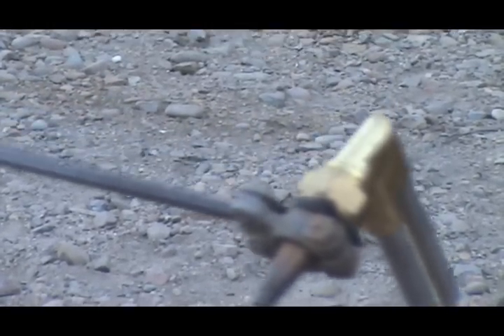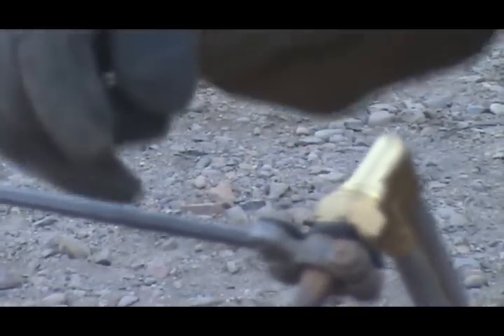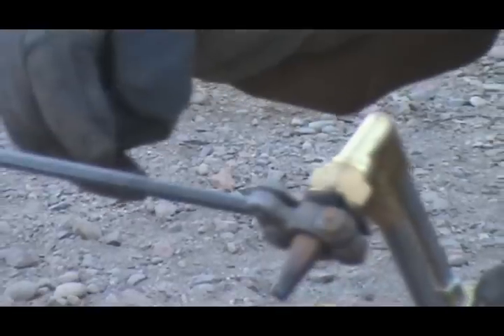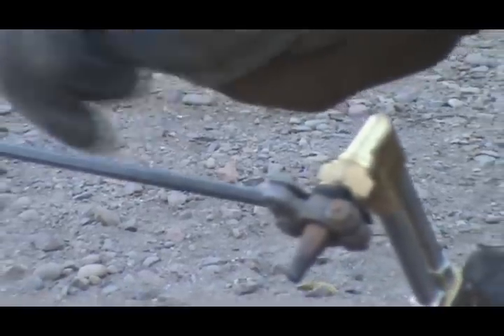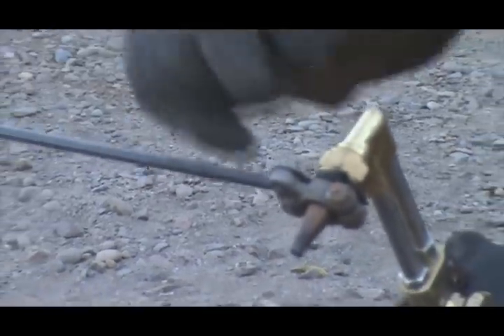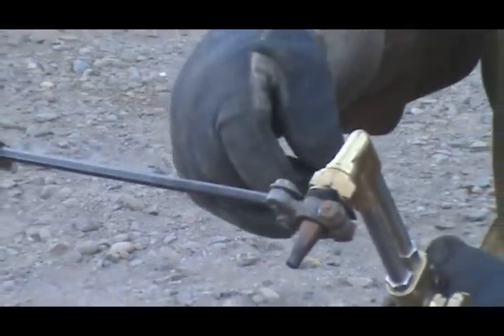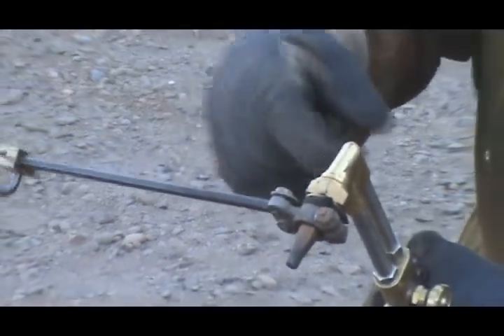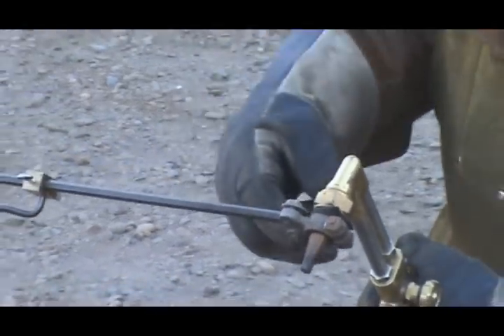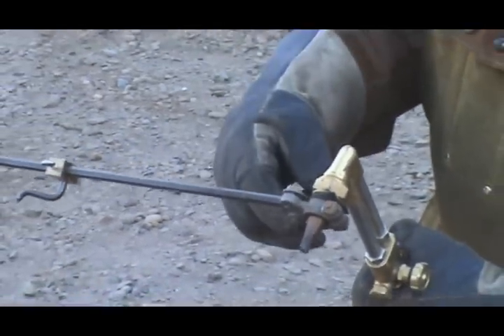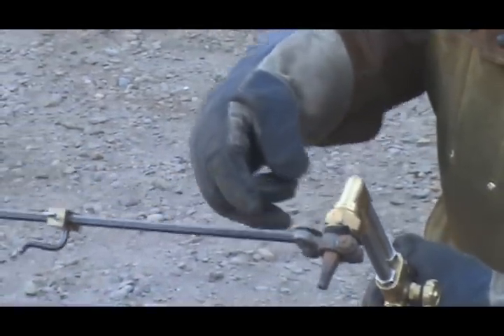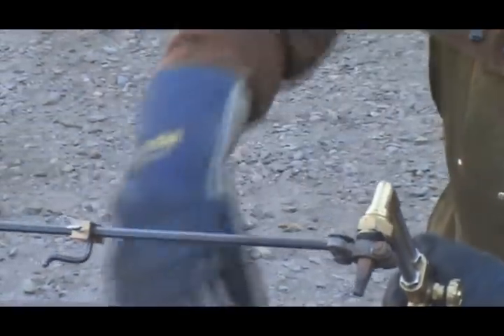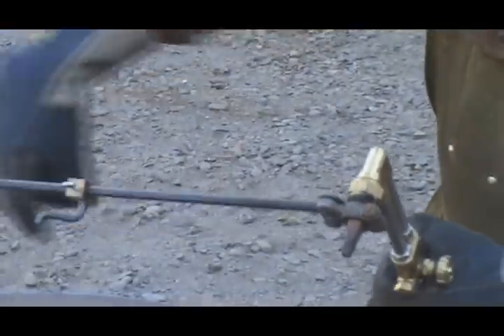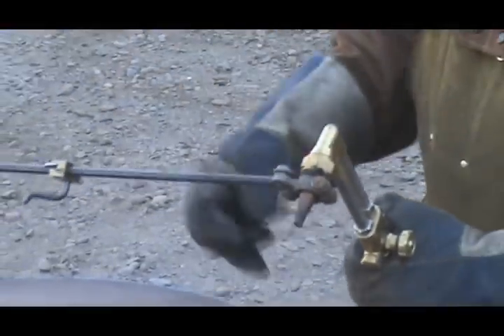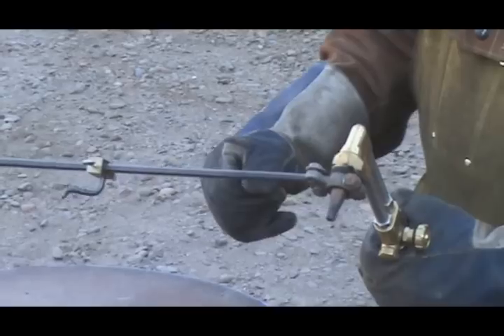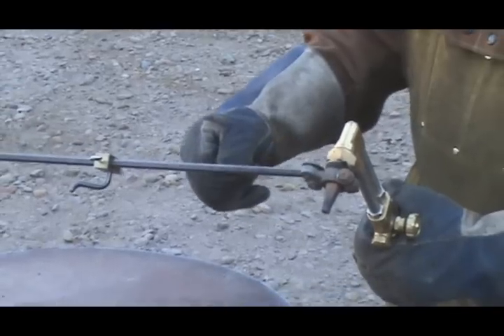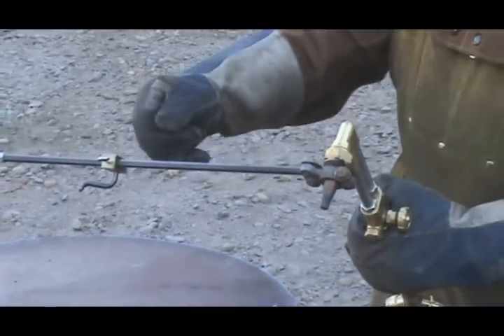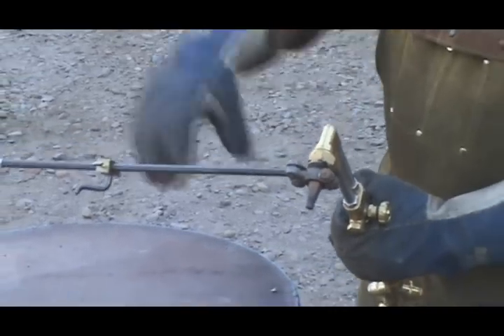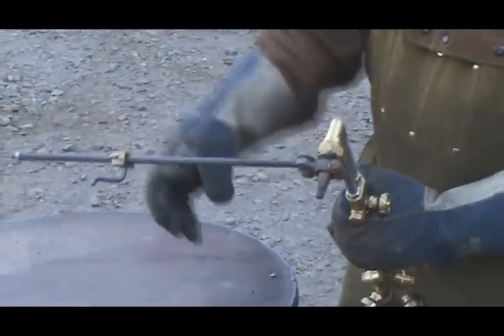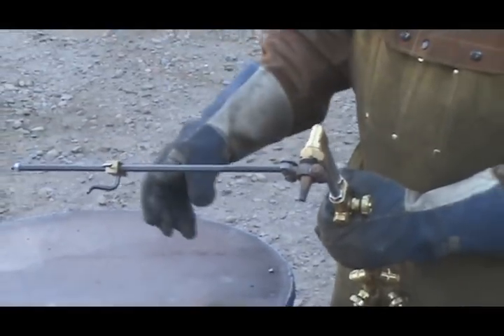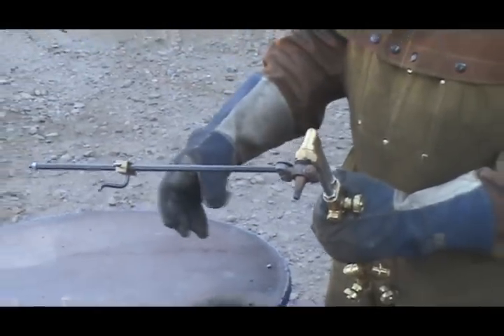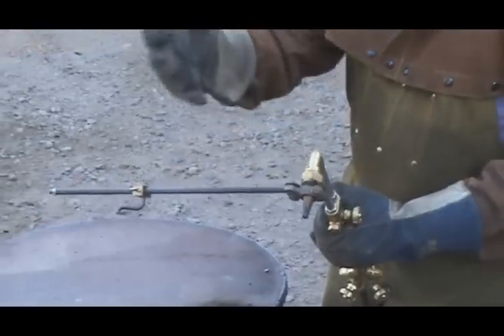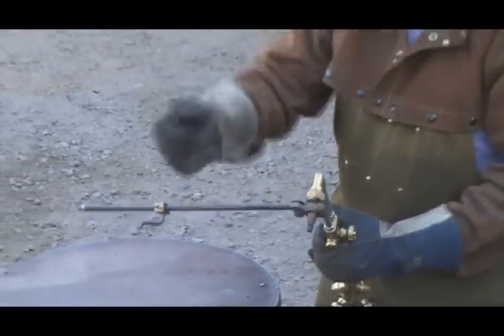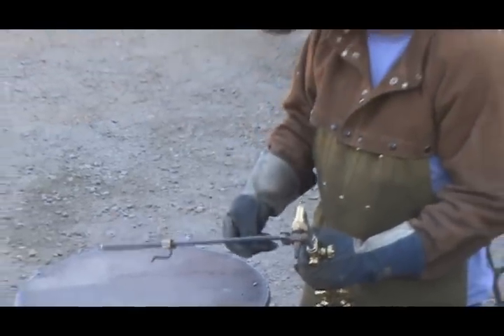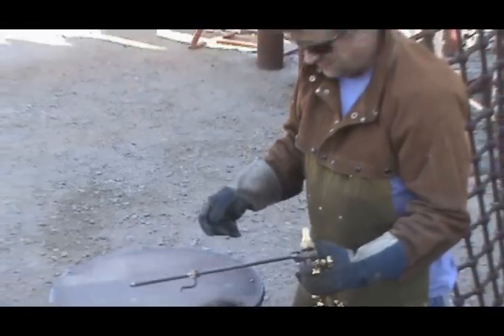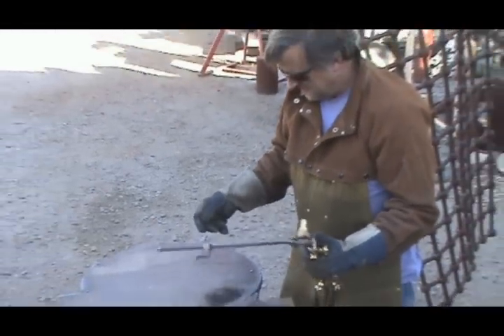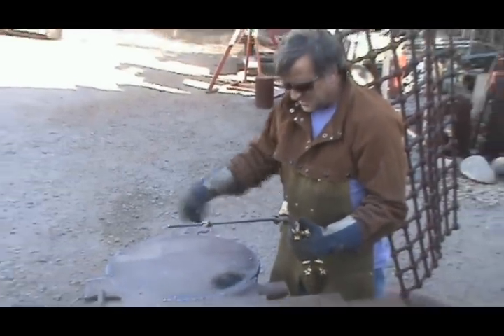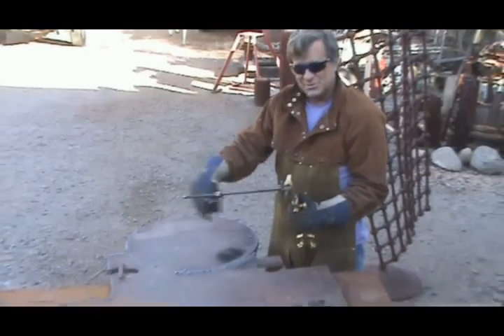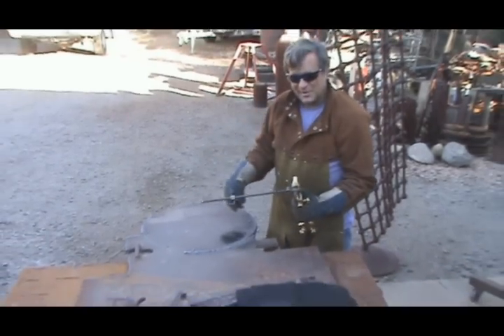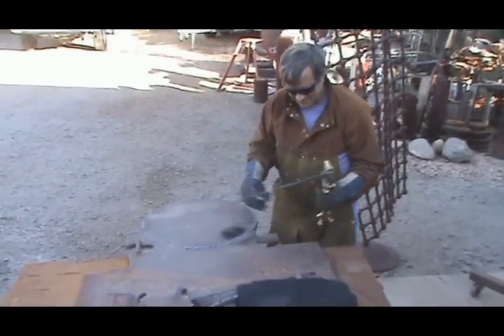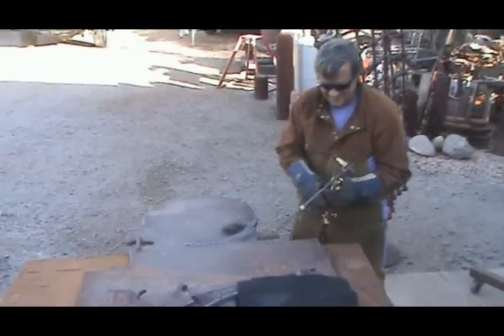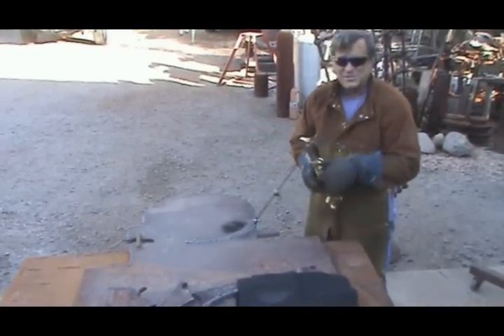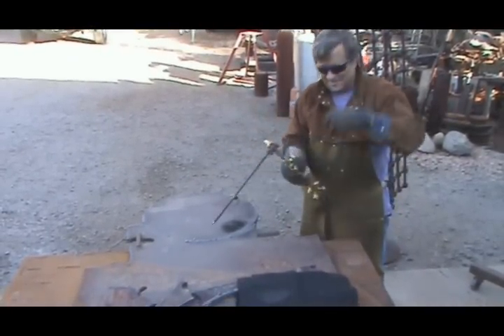So now I've got a circle cutter rig for my oxygen acetylene. I can go ahead and finish cutting this out, and I won't have quite as big a mess to clean up as if I tried to do it freehand. So let me finish what I'm doing here. We'll see you next time.